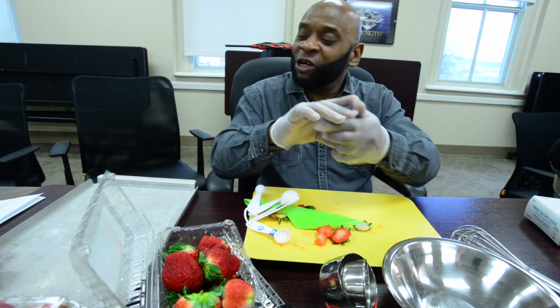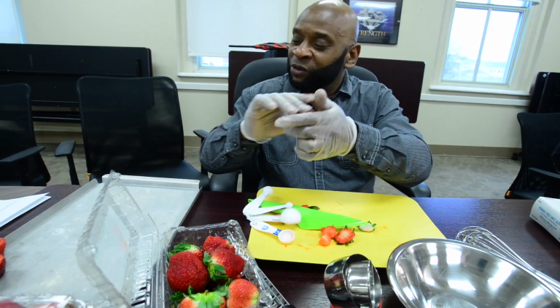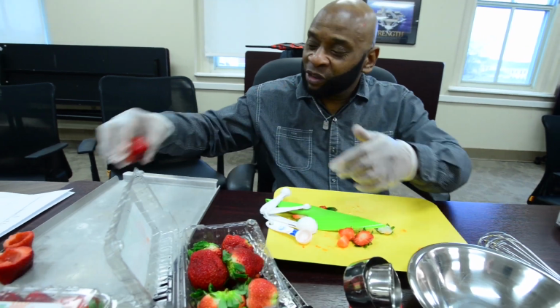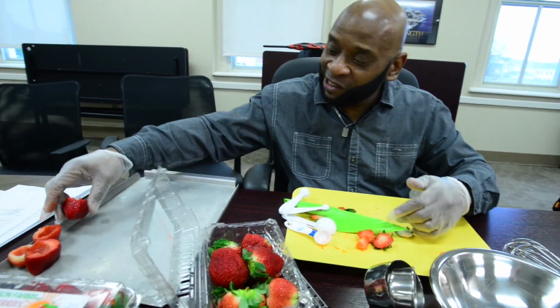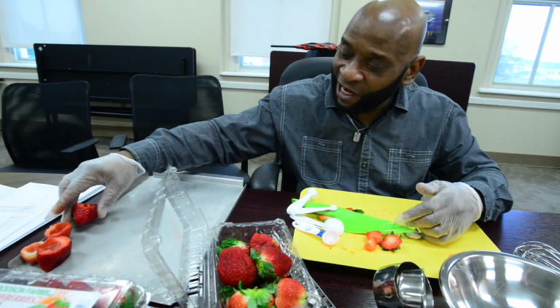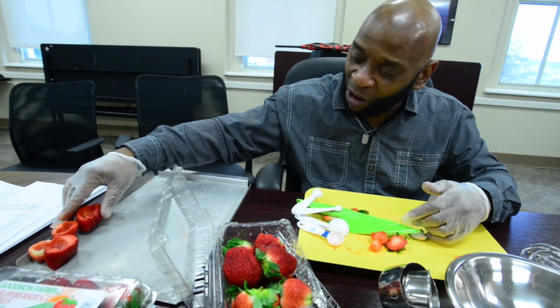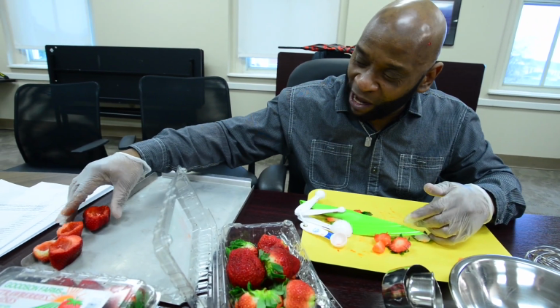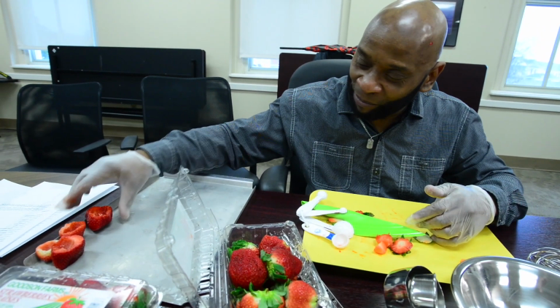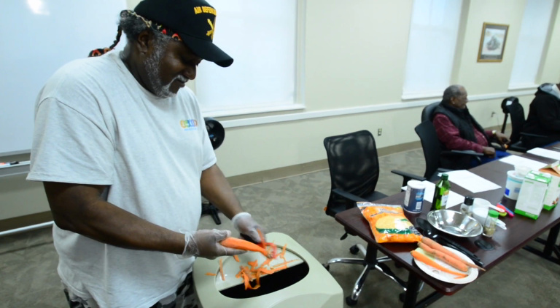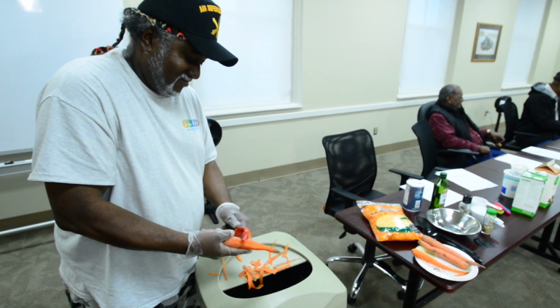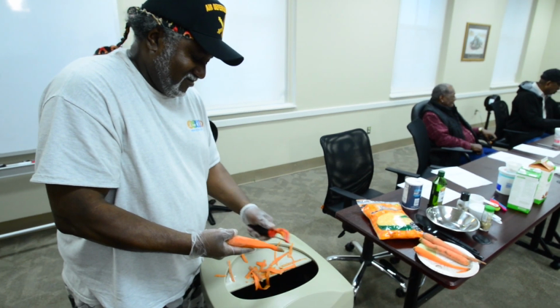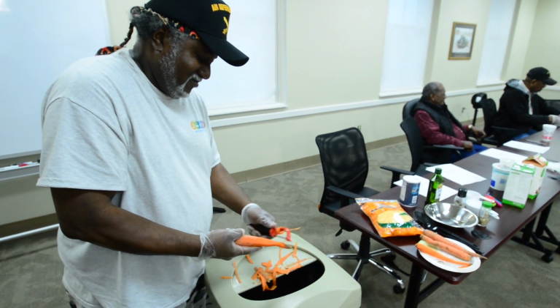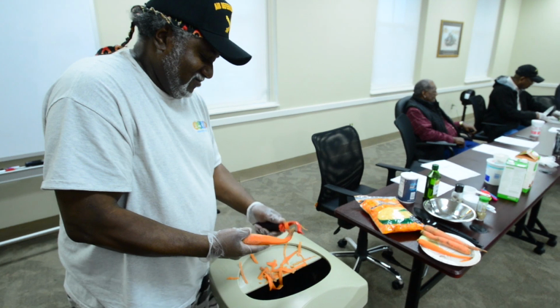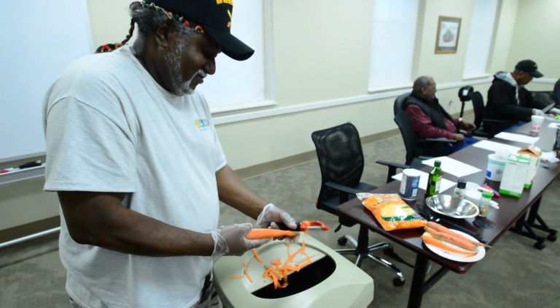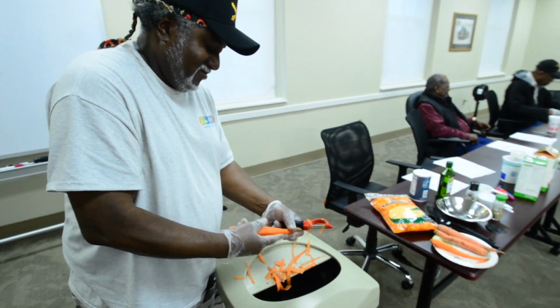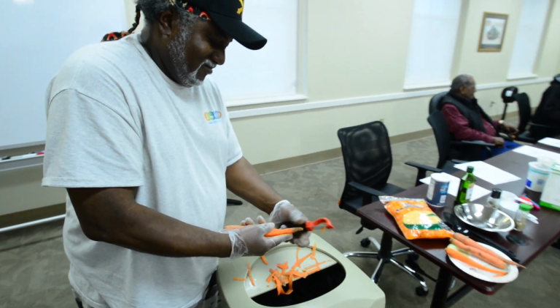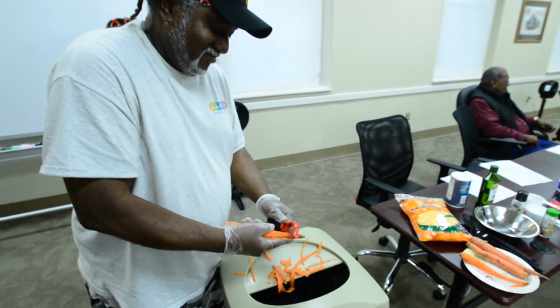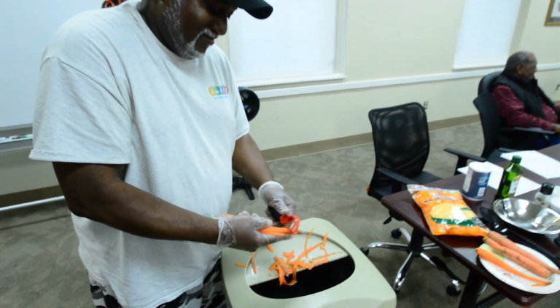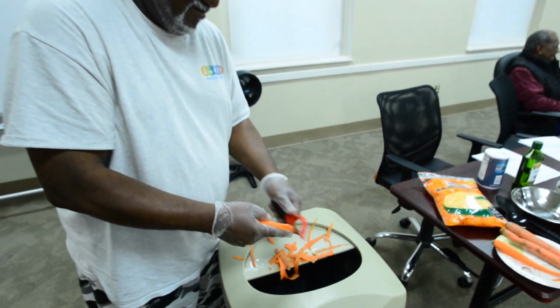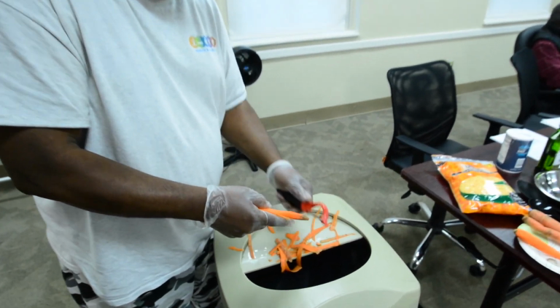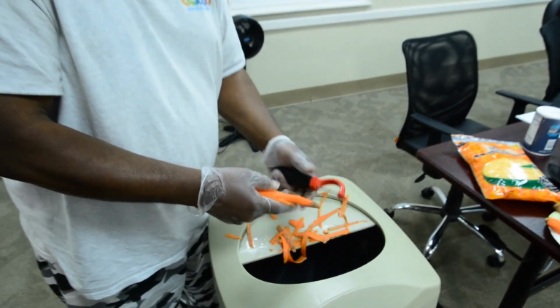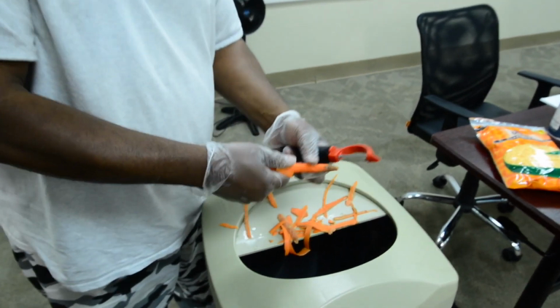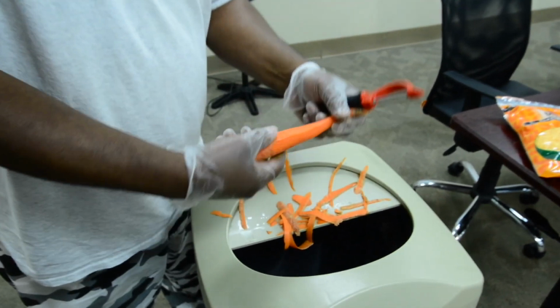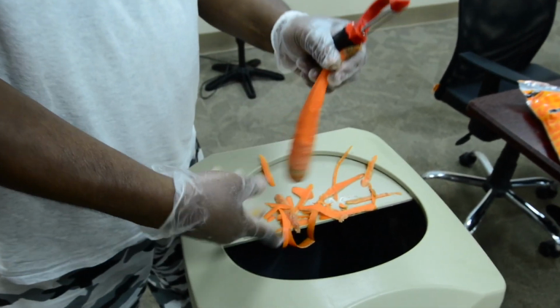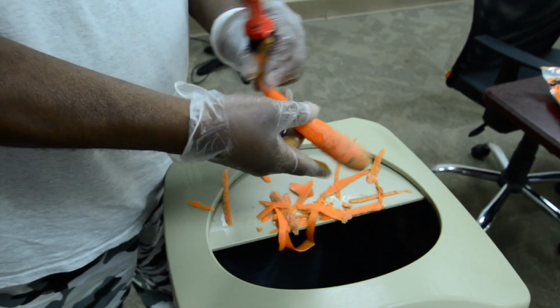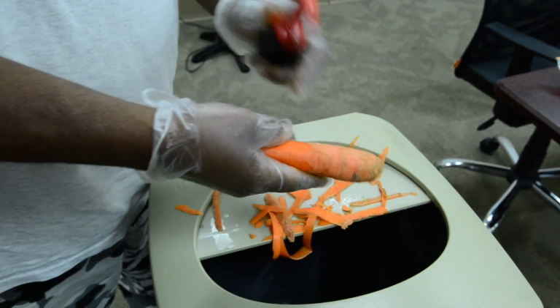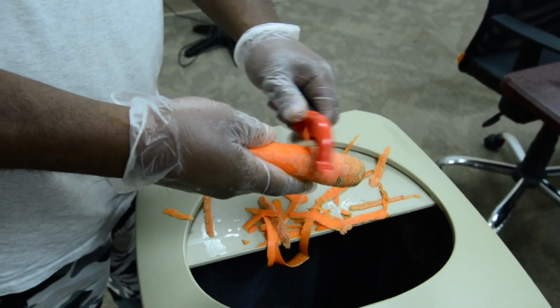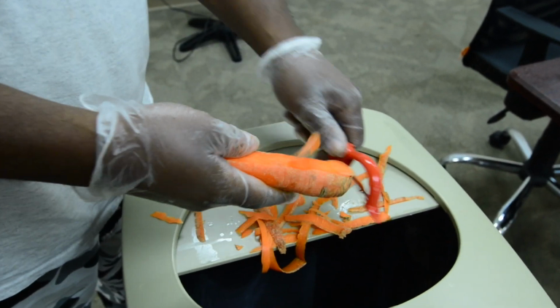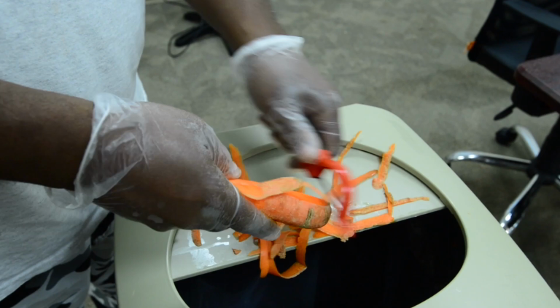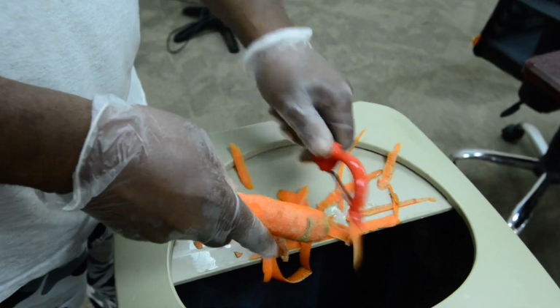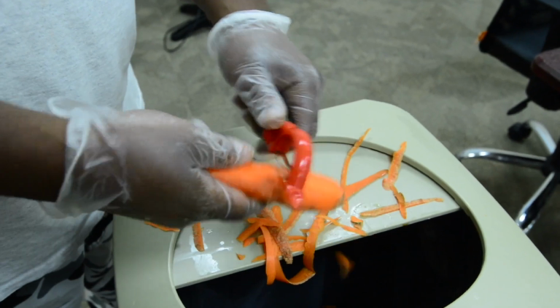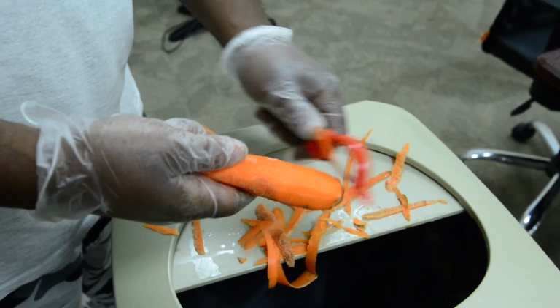If they can get to the class — either this class or the other nutrition class — they've got to come to it, because they'll learn a lot and they may improve their life, live a little better, live longer.